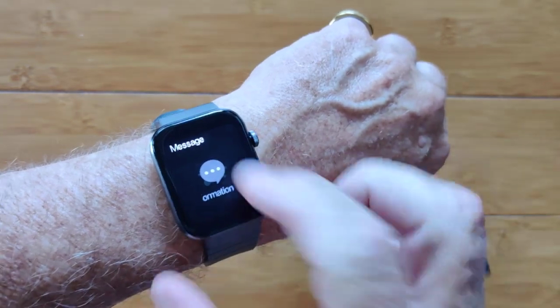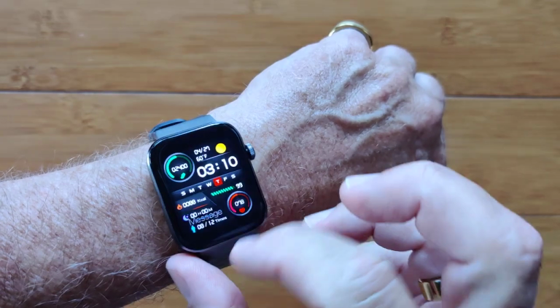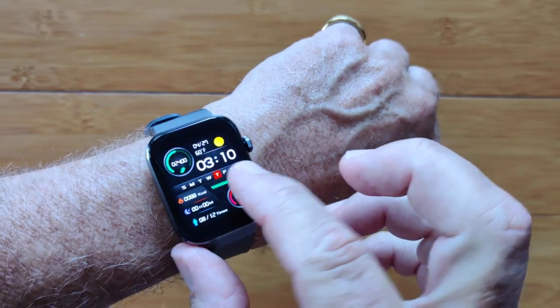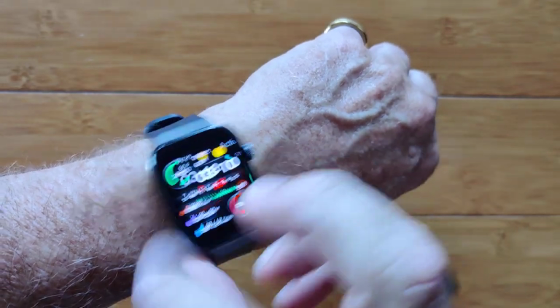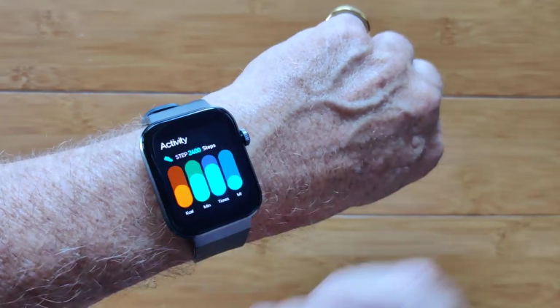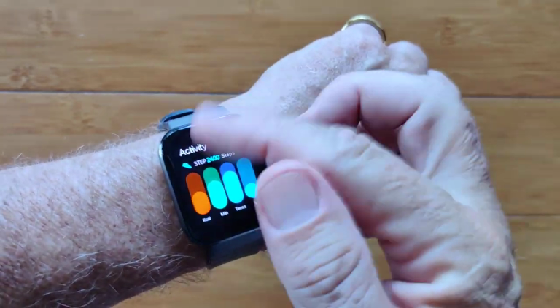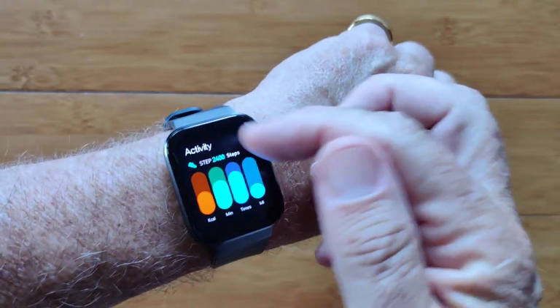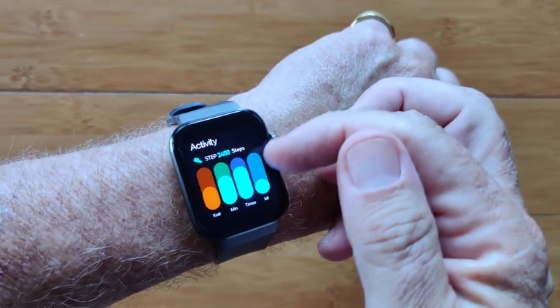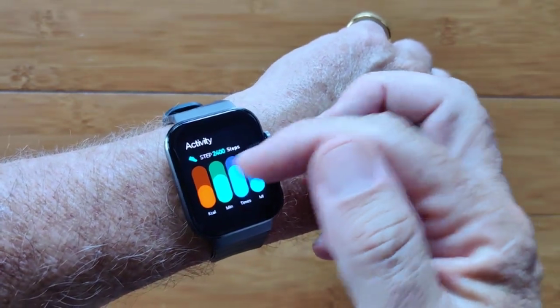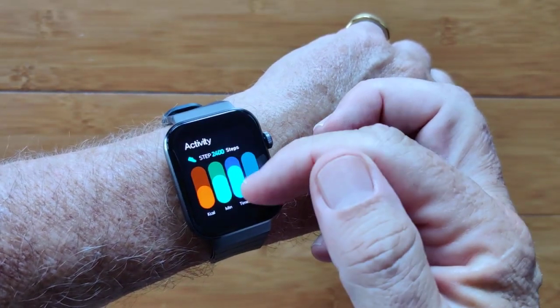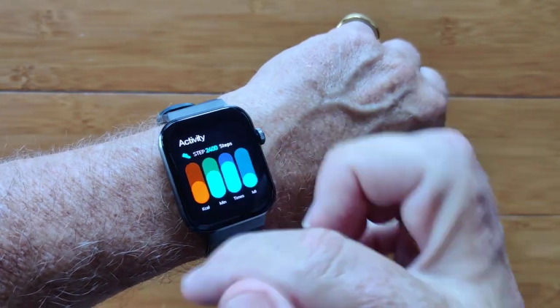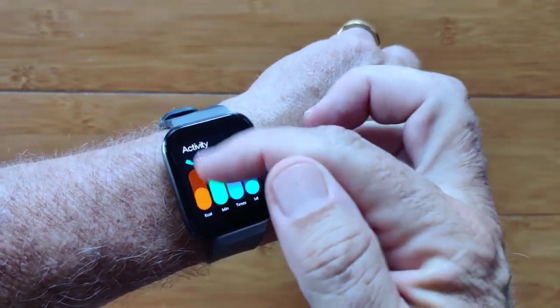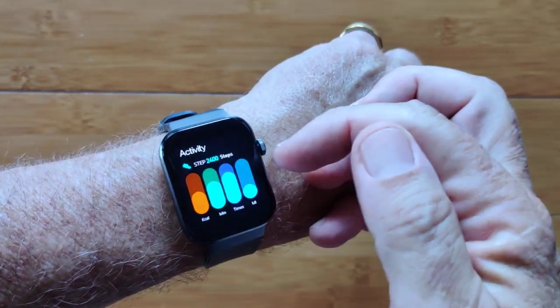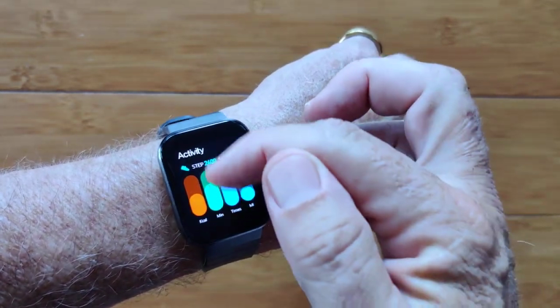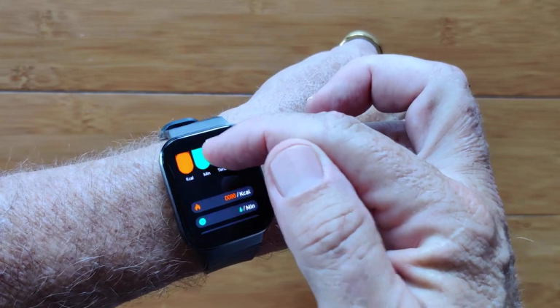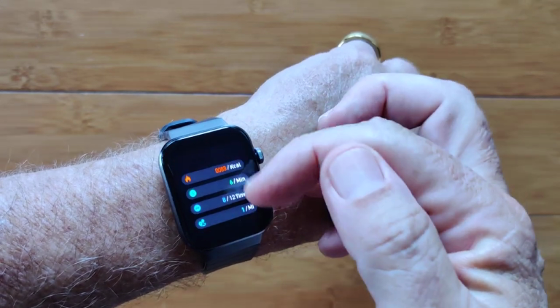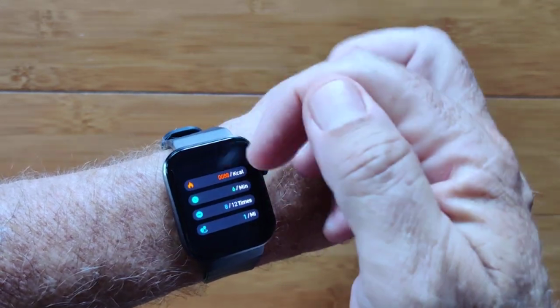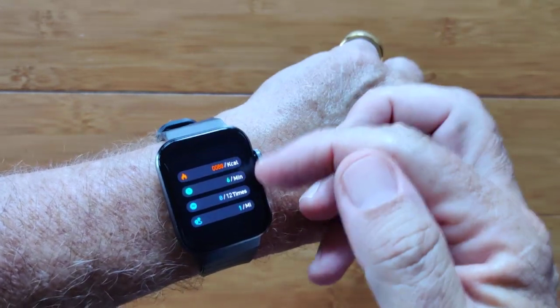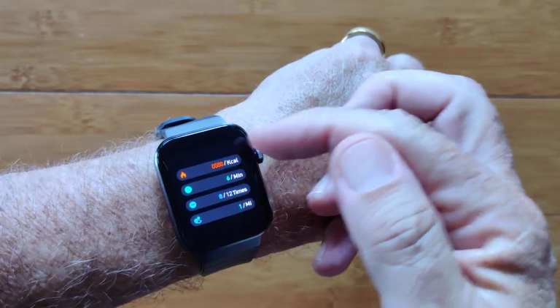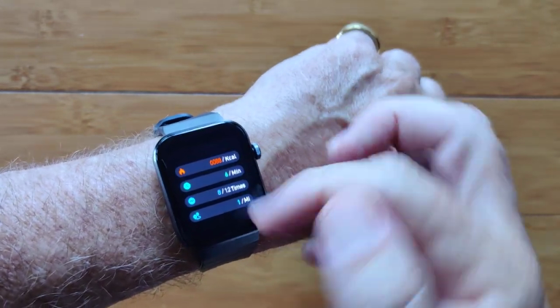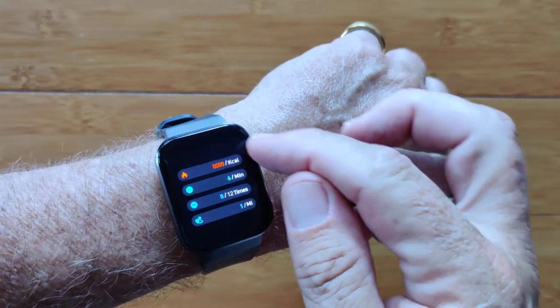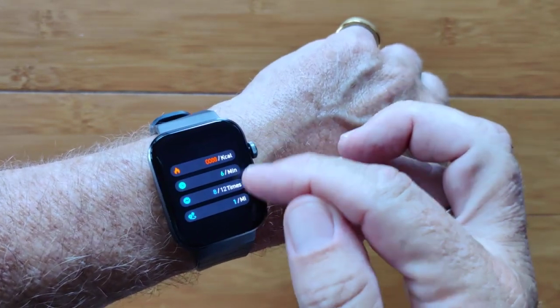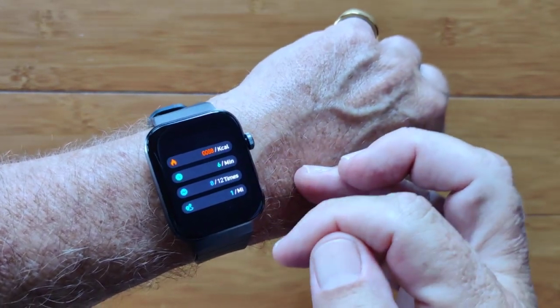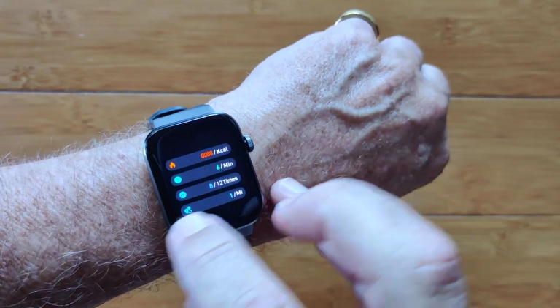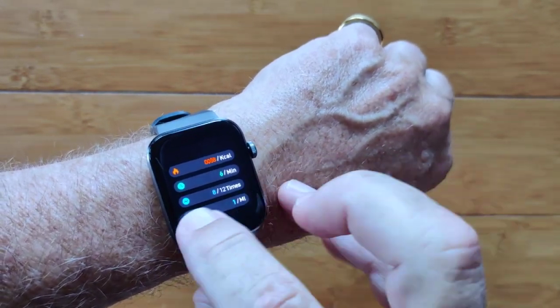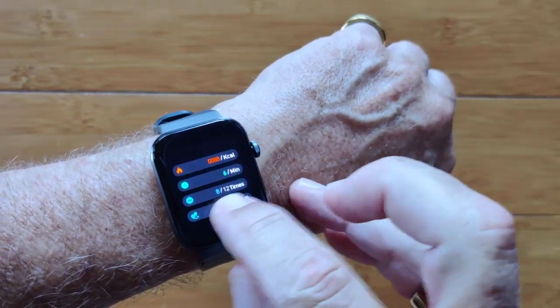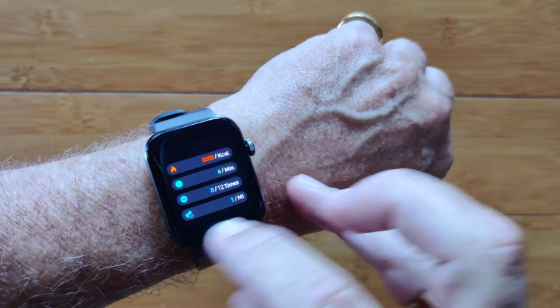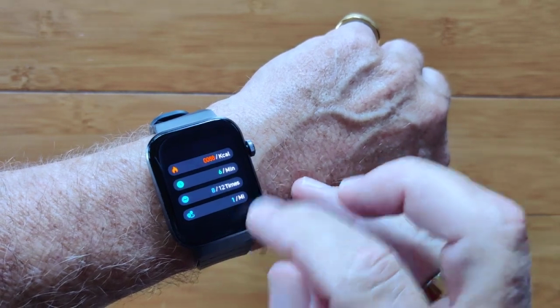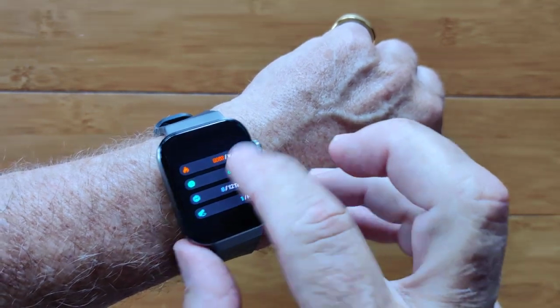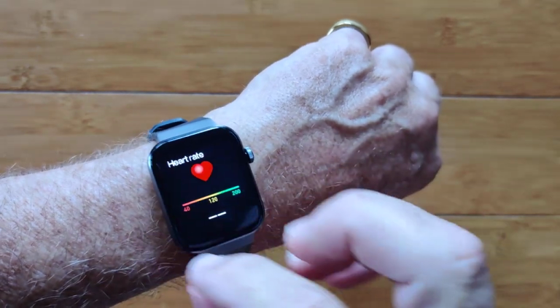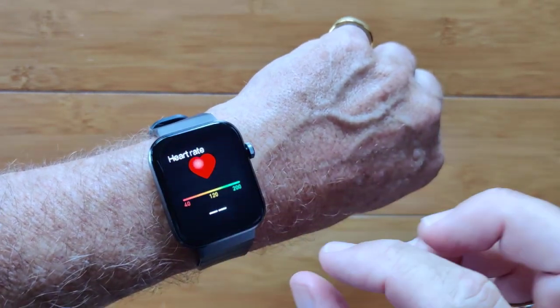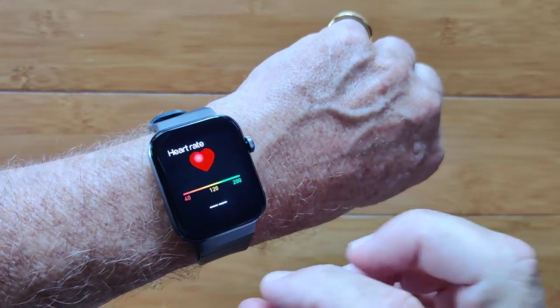Messages pushed from your phone come right here to the watch. Coming around, I've got my activity step count for the day shown in completion bars here, or the actual numbers including the number of times a day you've stood up and moved around.